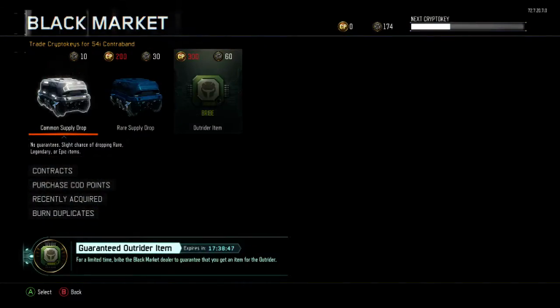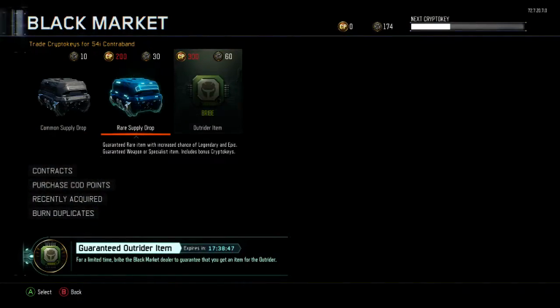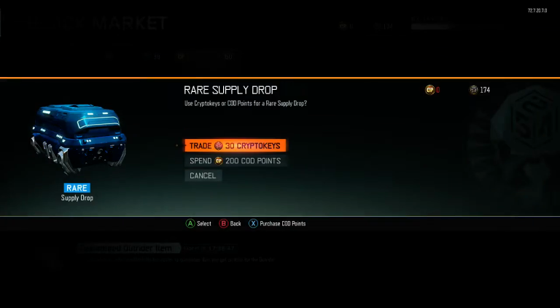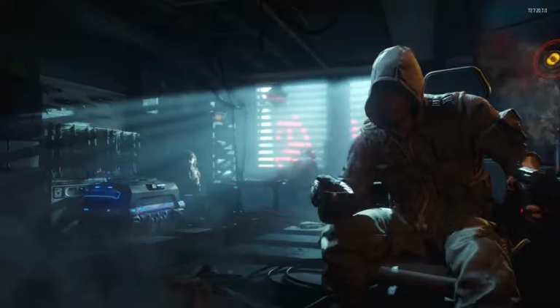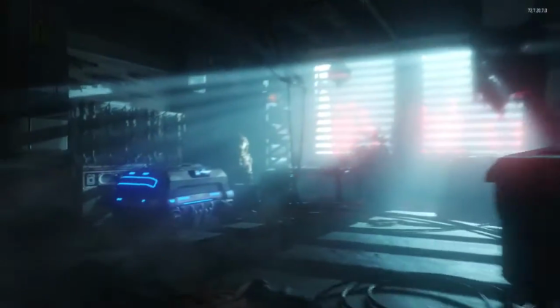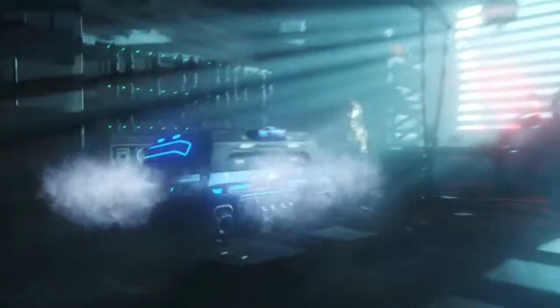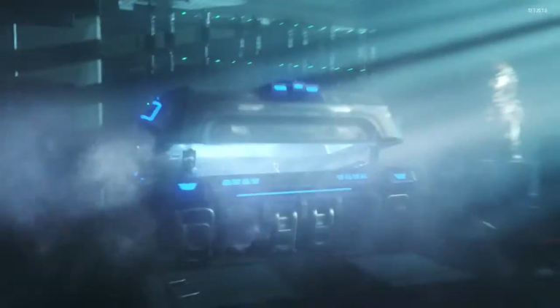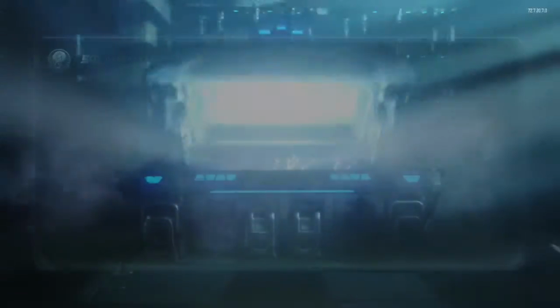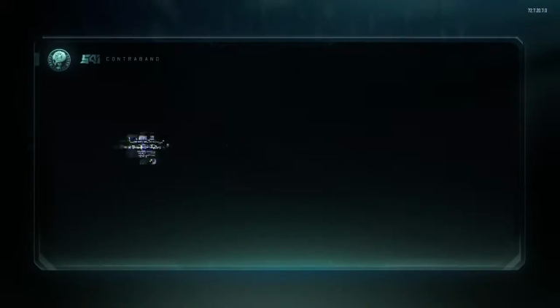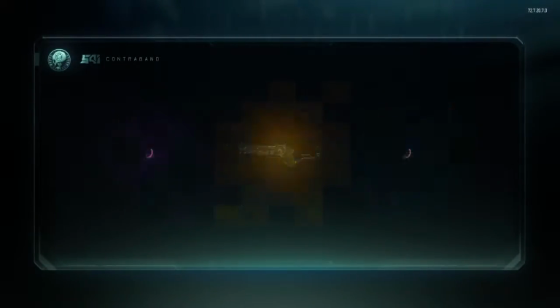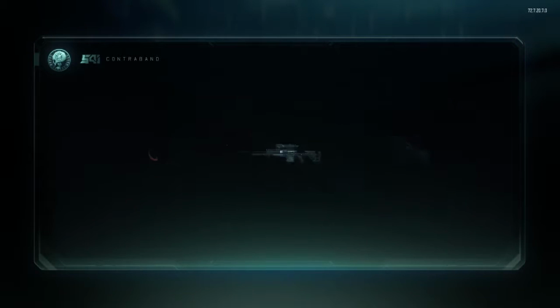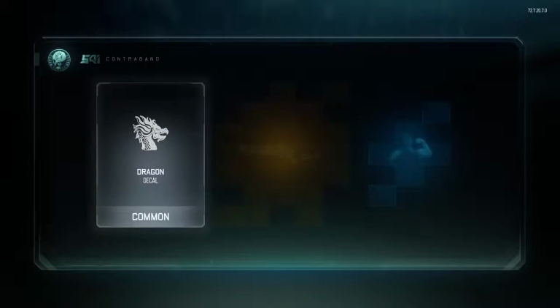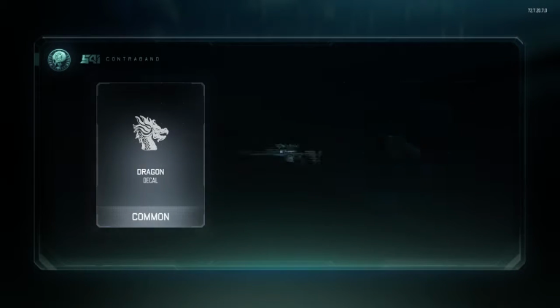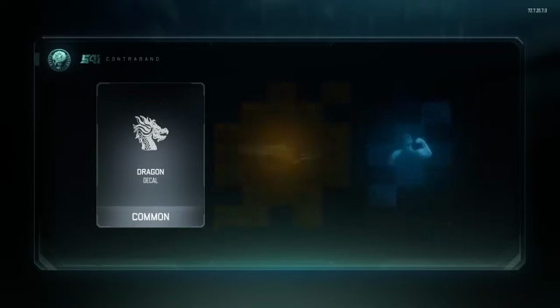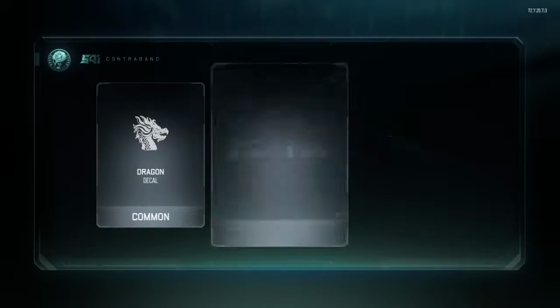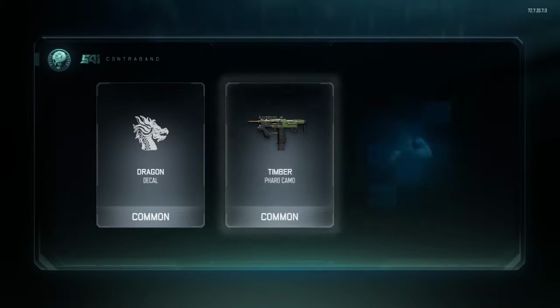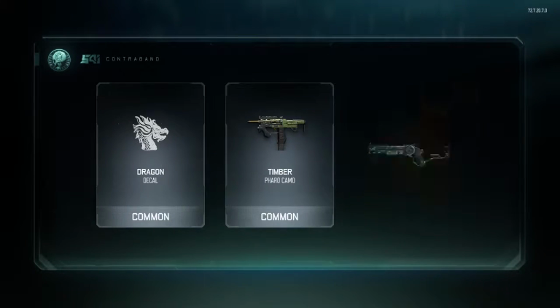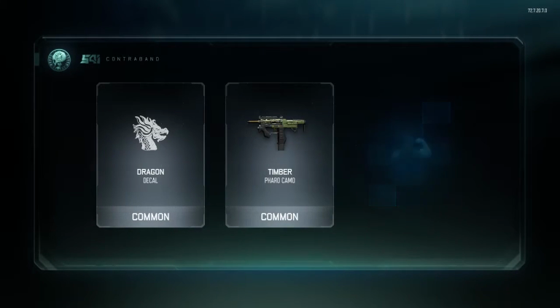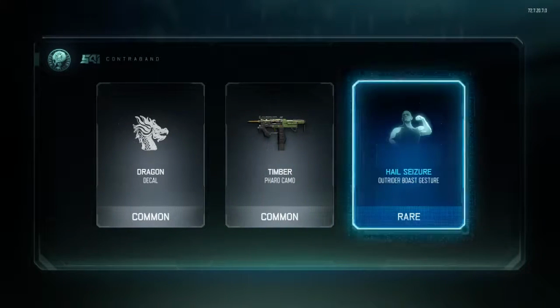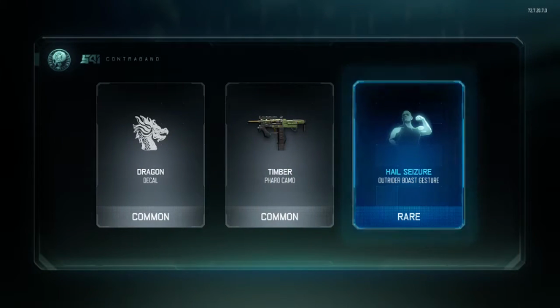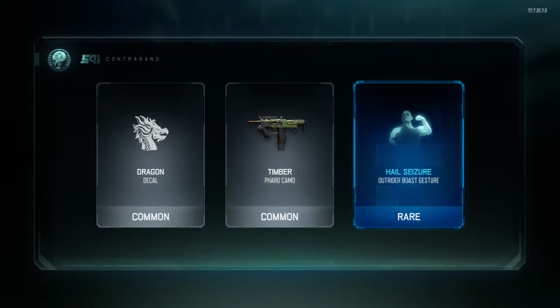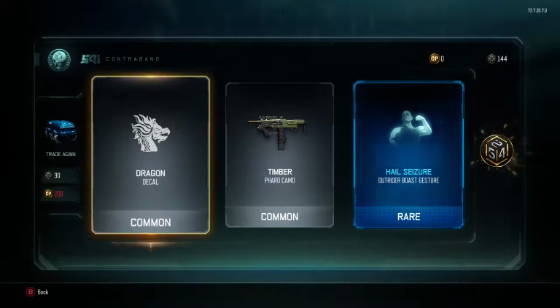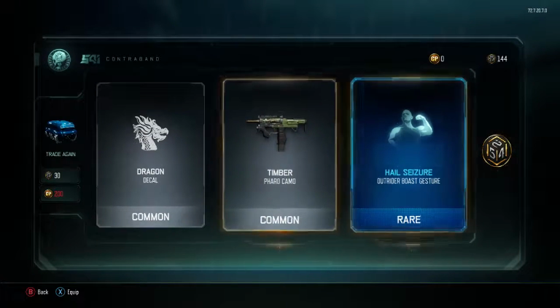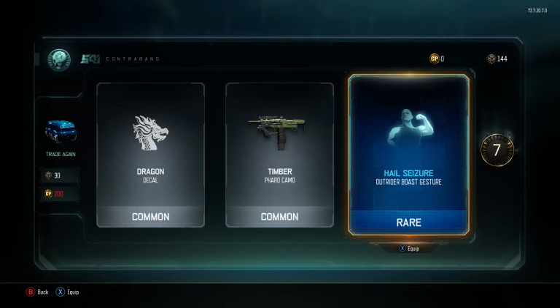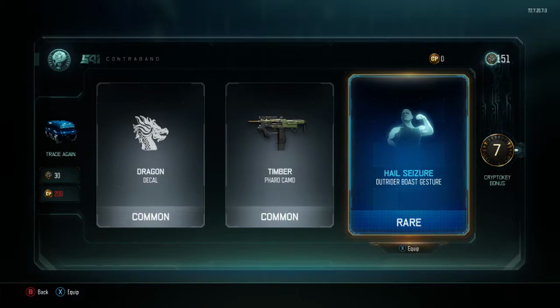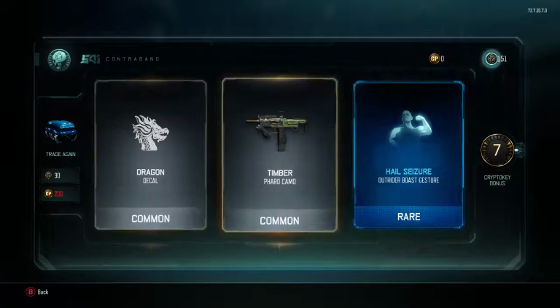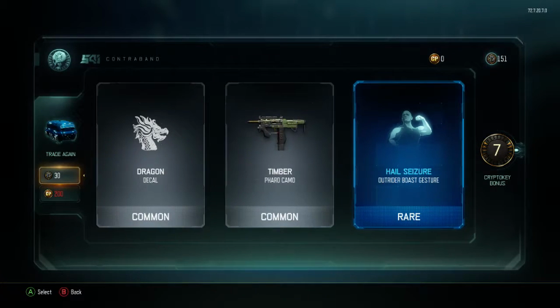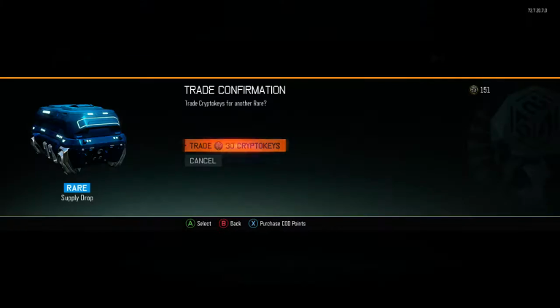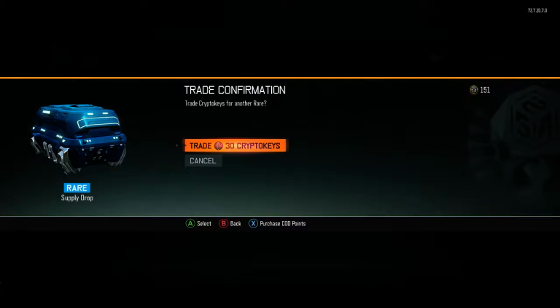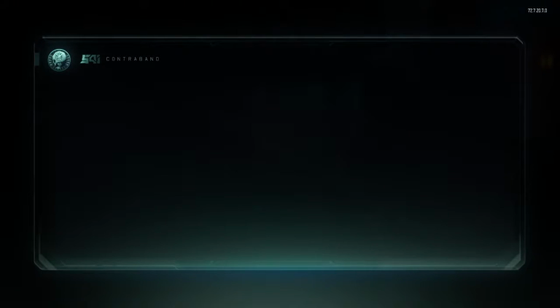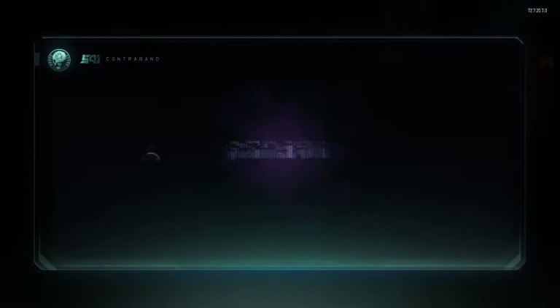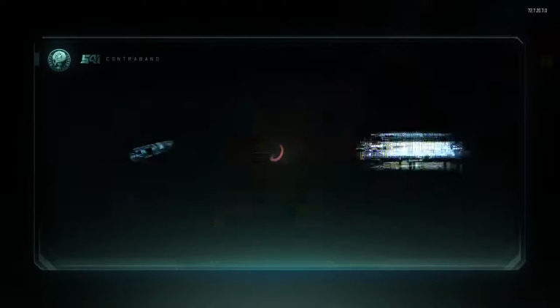I just wanted to open one of those to see. Now we'll get into the rares. I saved up a couple of Crypto Keys, like 200, so I hope that's enough to get me something. Dragon Decal — that's trash. I see some orange in there but nothing. So we got seven back, that's not bad. Let's keep it going with another one.